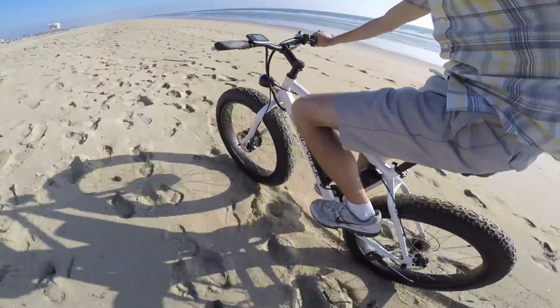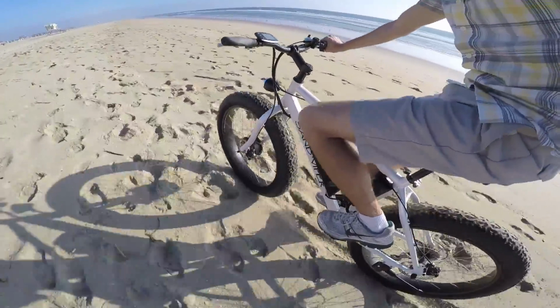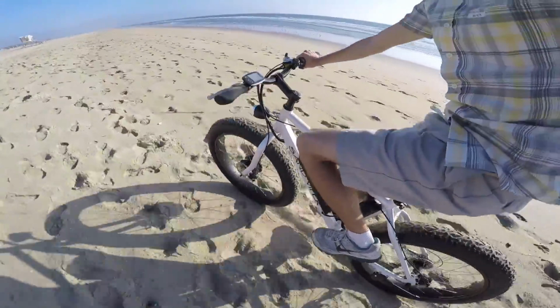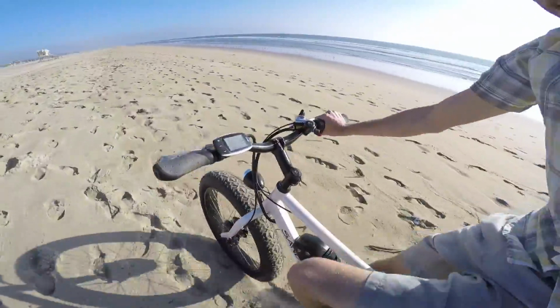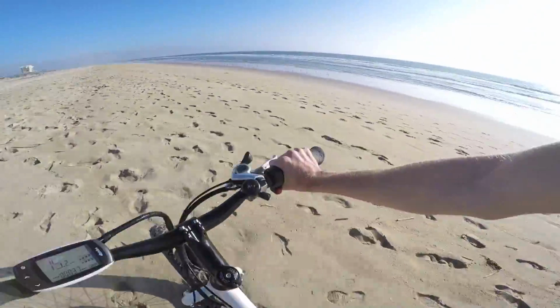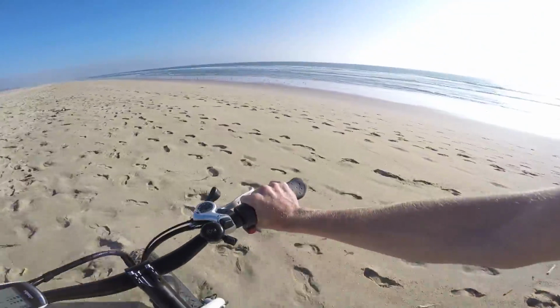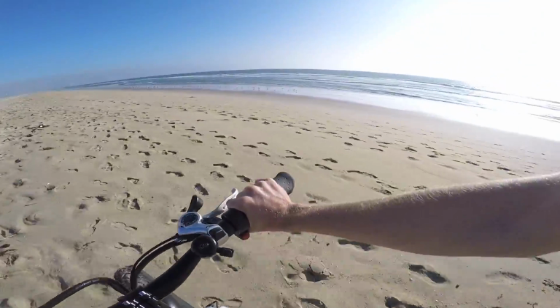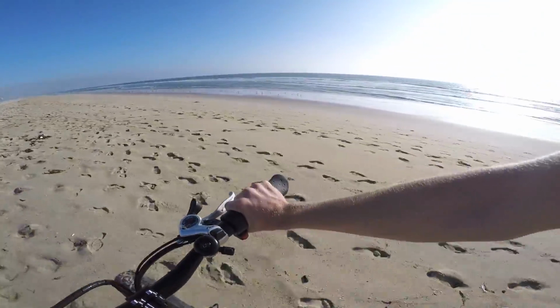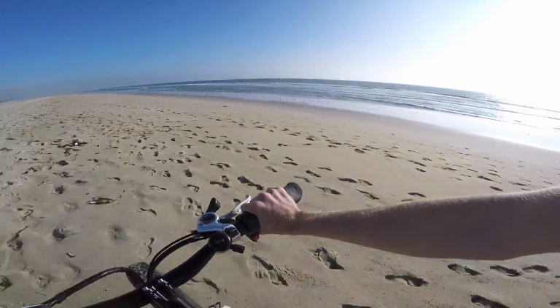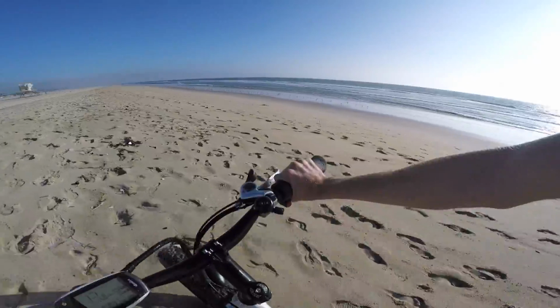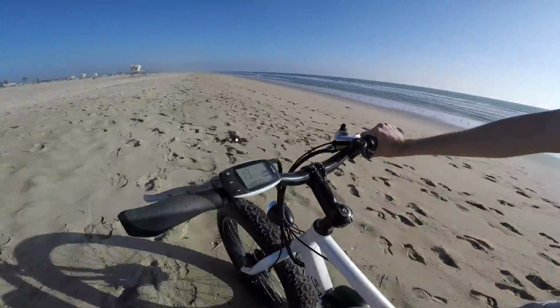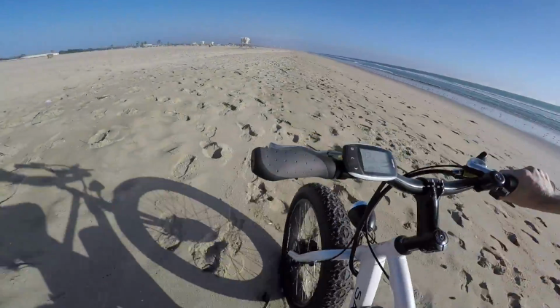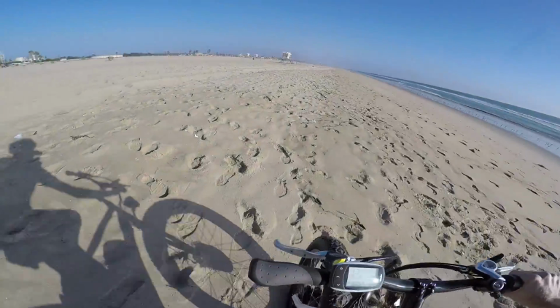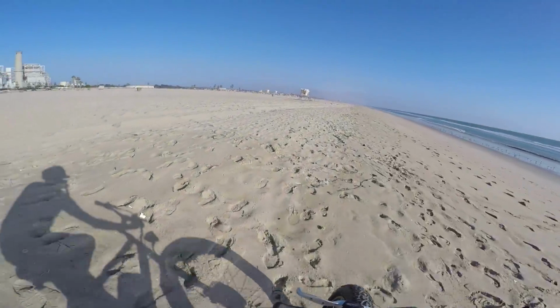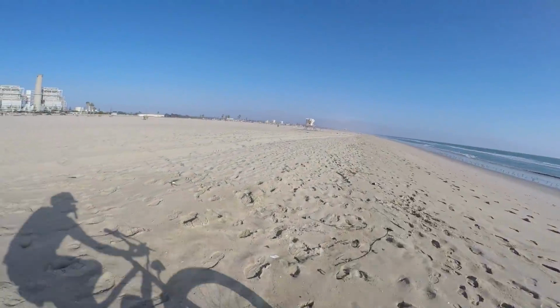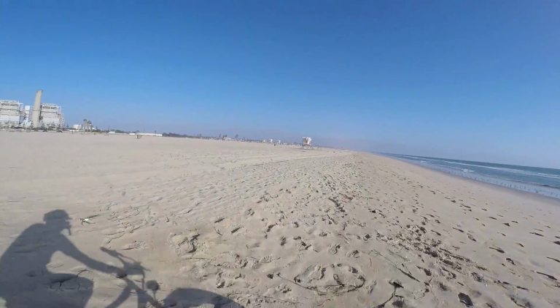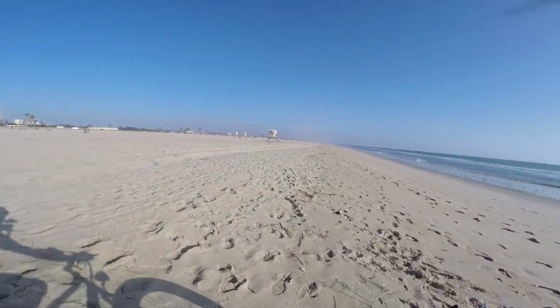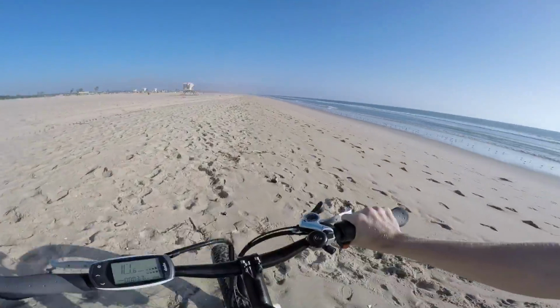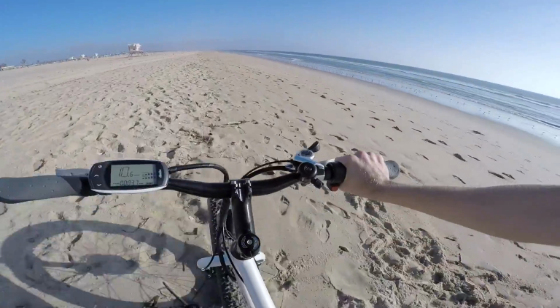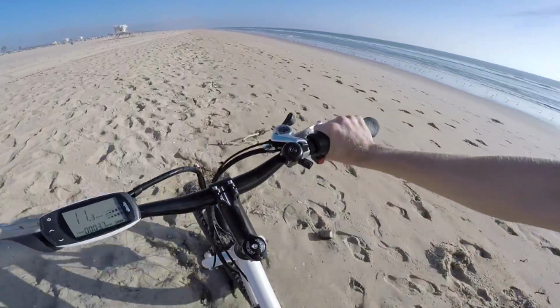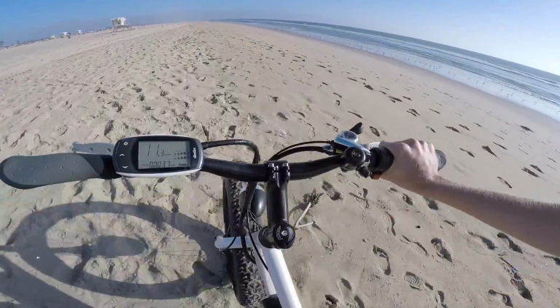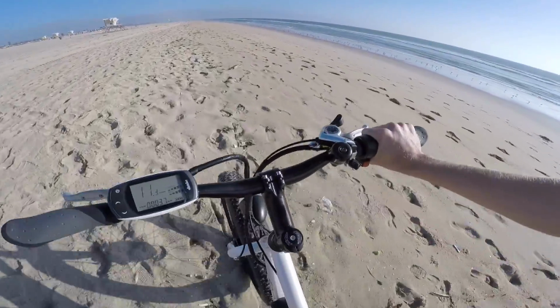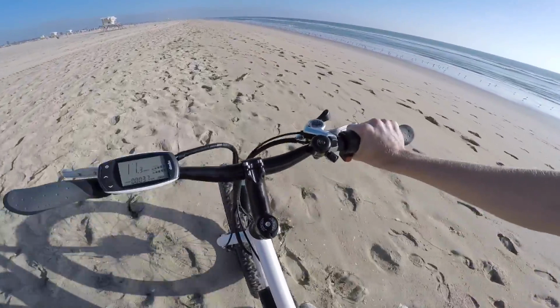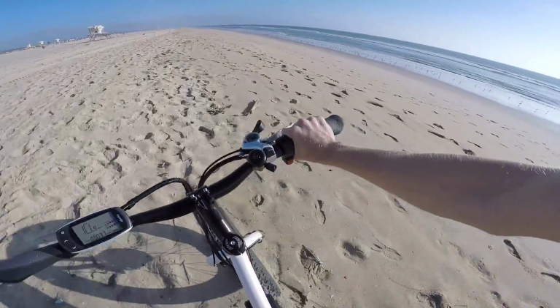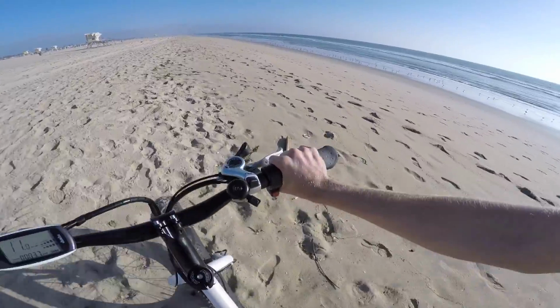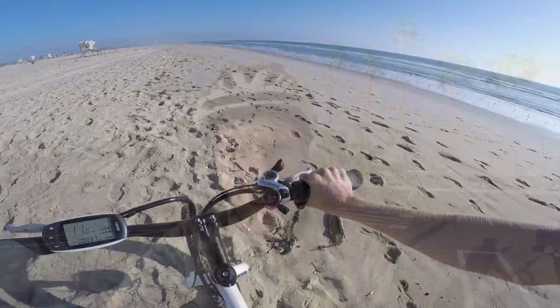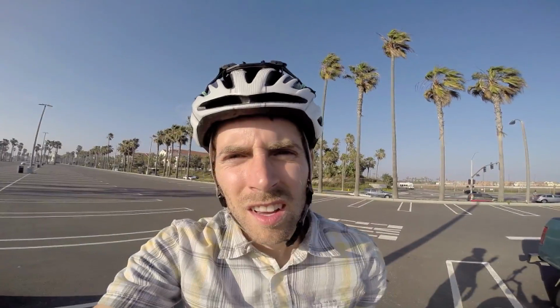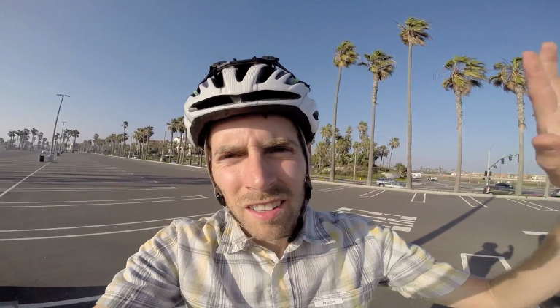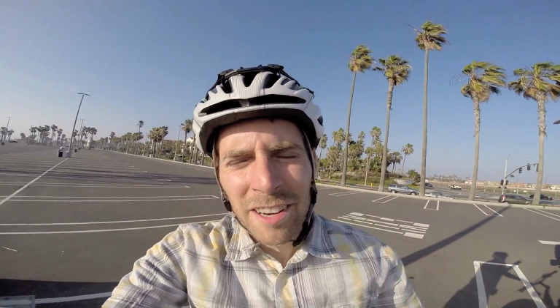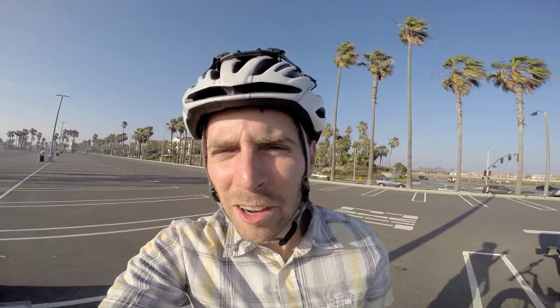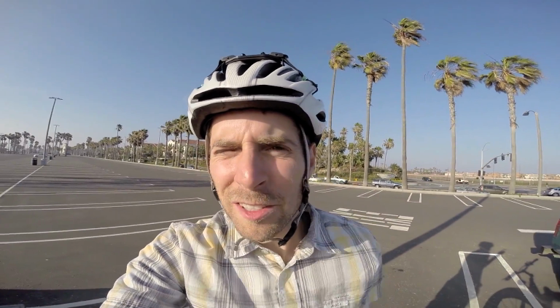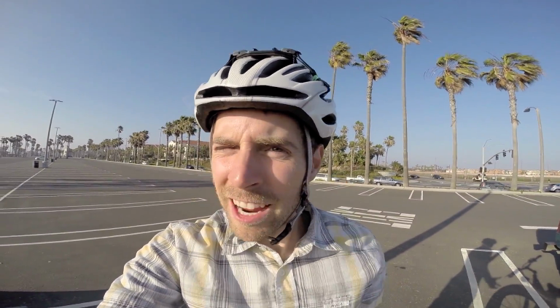I'm still twisting it full throttle as hard as it can go, and the closer we get to the soft sand, this thing is just dying — really dying.